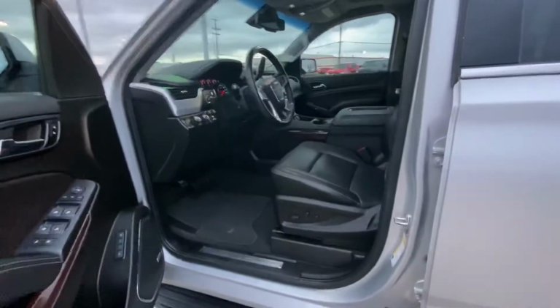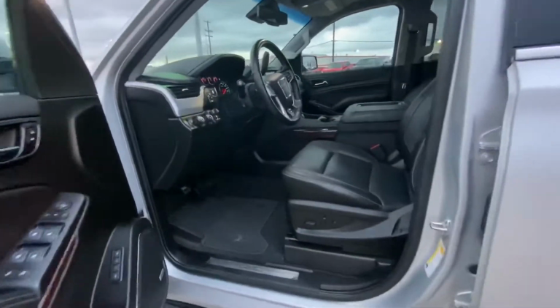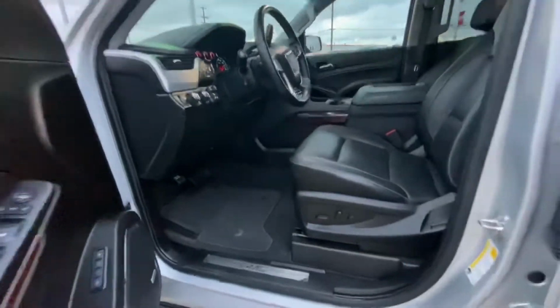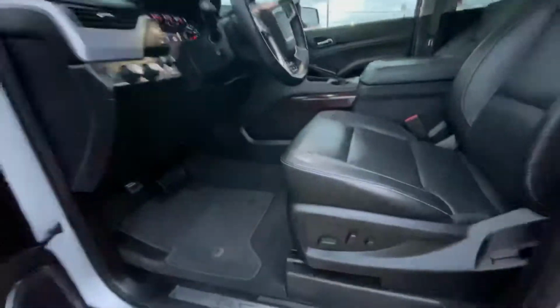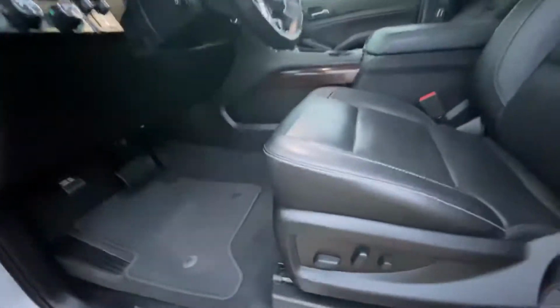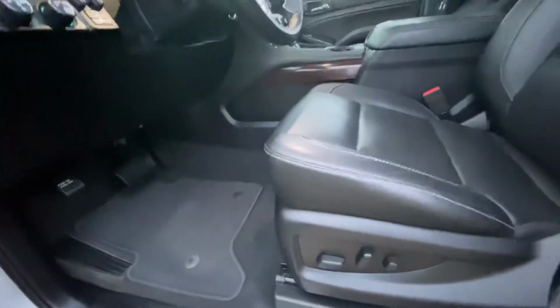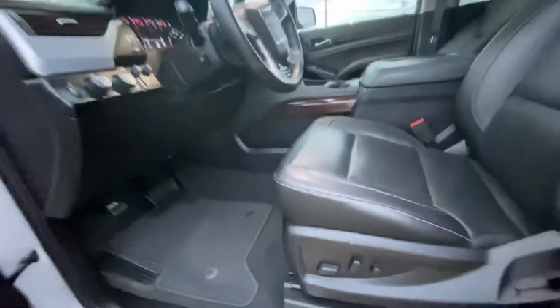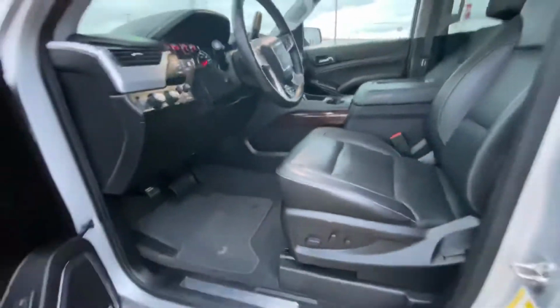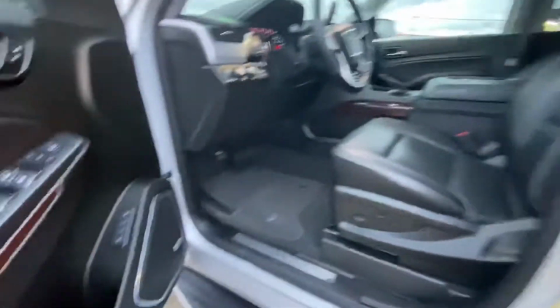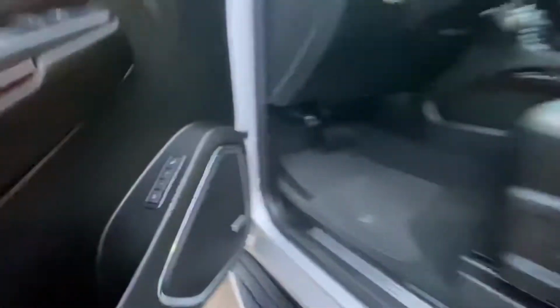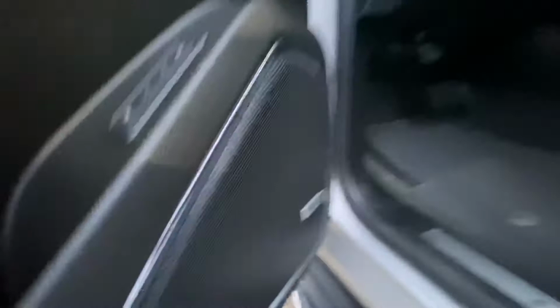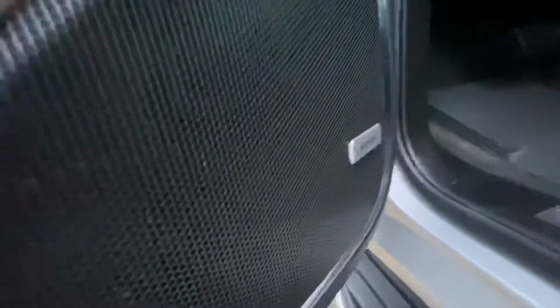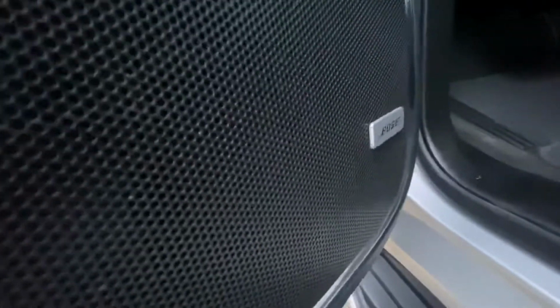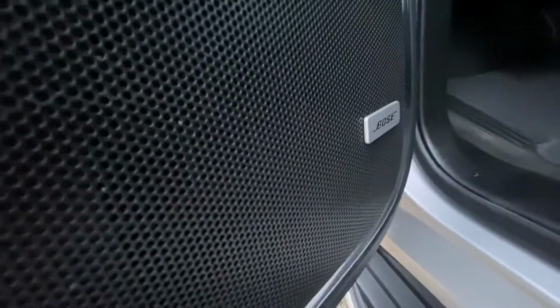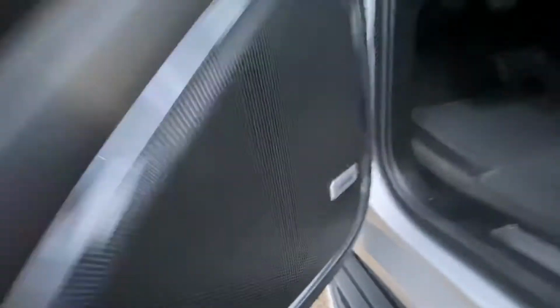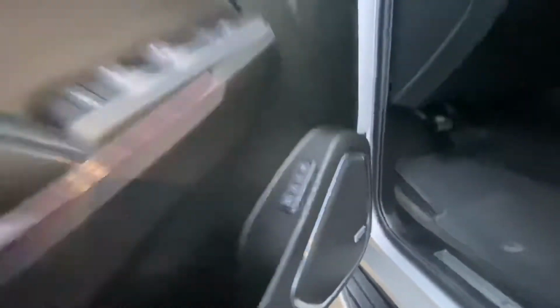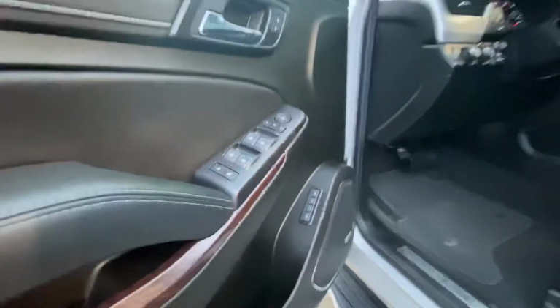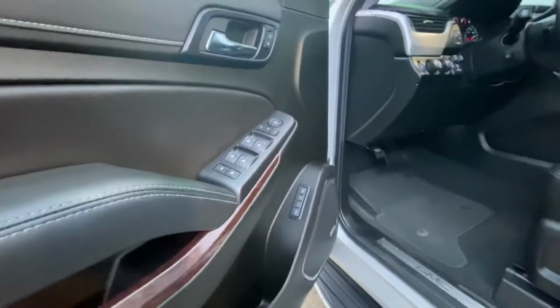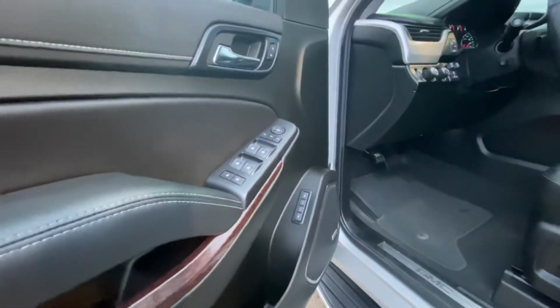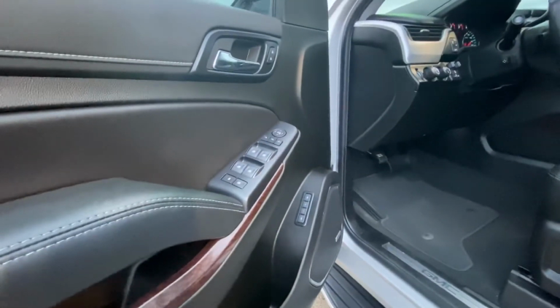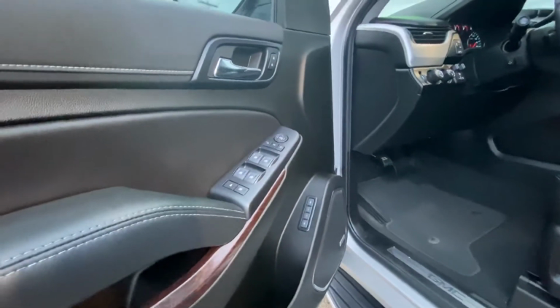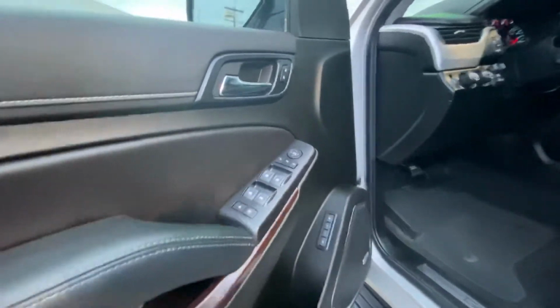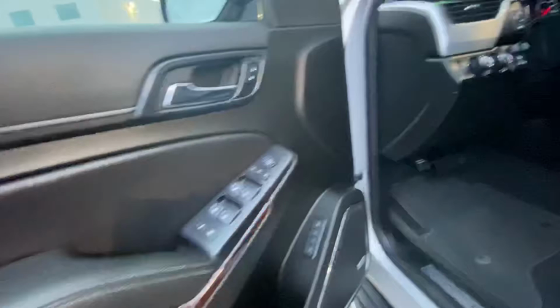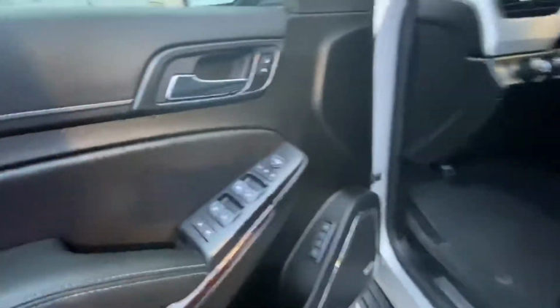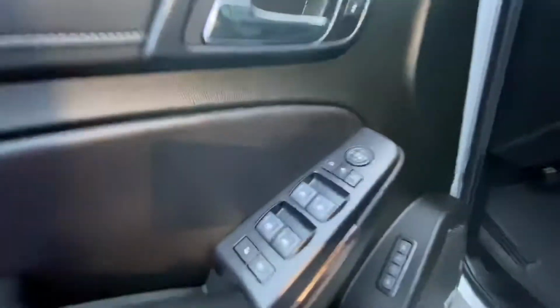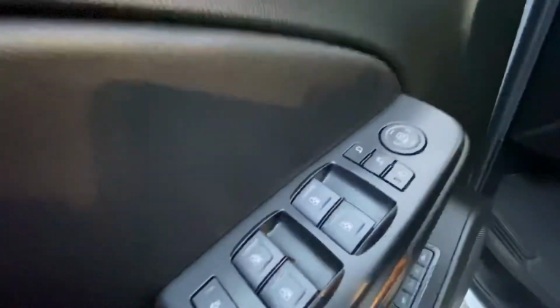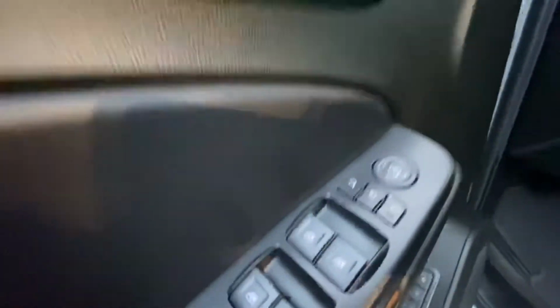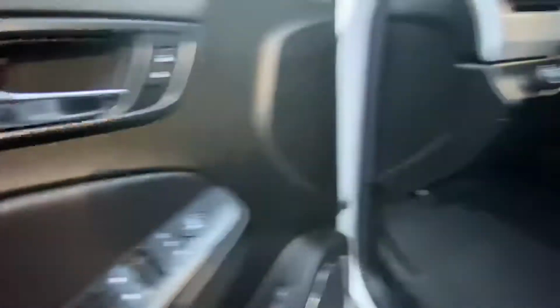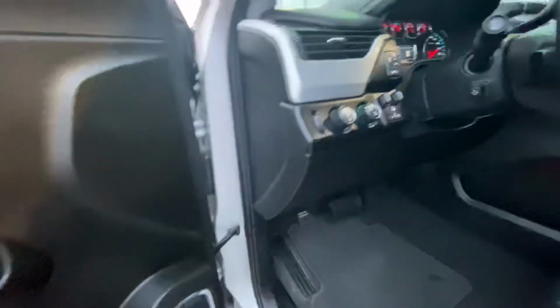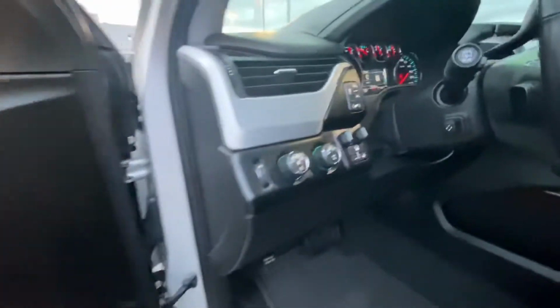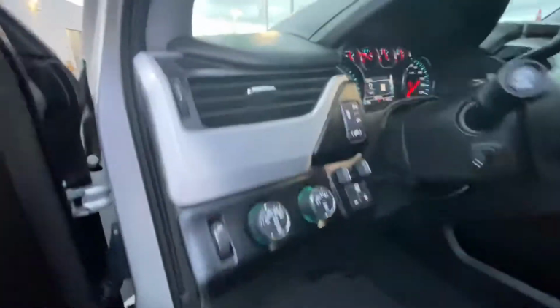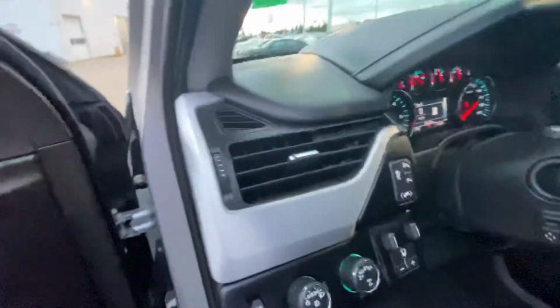Blind spot monitoring on the side view mirrors with the indicators. Nice and clean interior with the power seat on the driver's side. Bose sound system, memory seat for the driver's side, power folding side view mirrors, and trailer brakes.